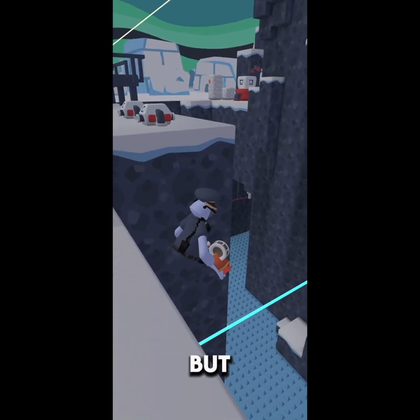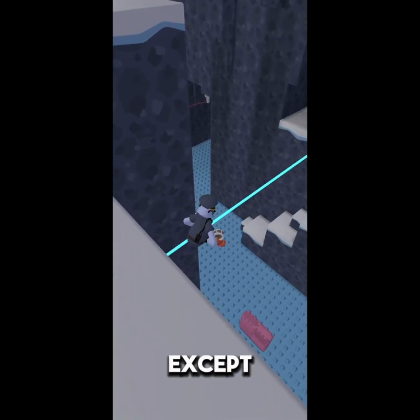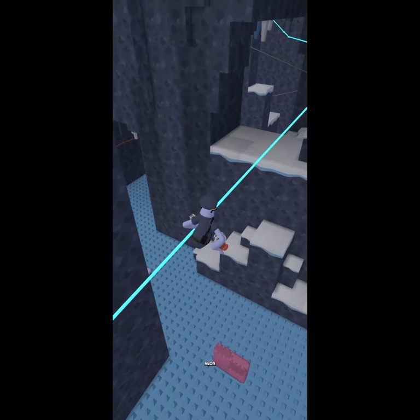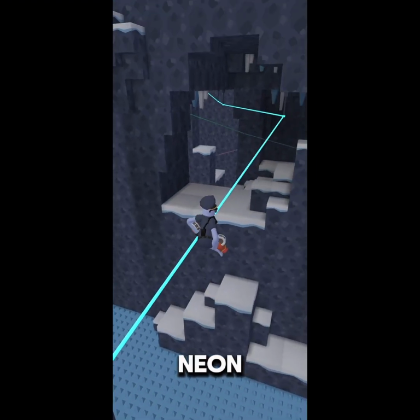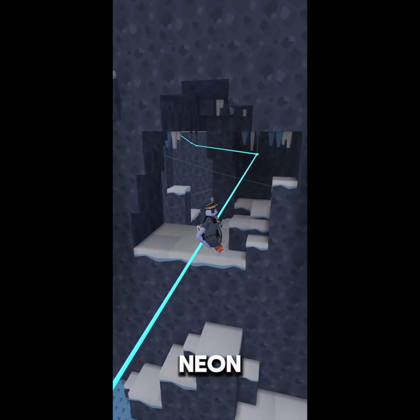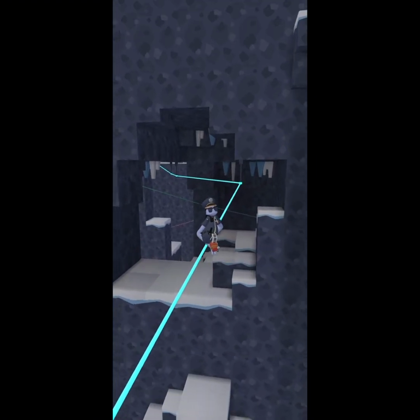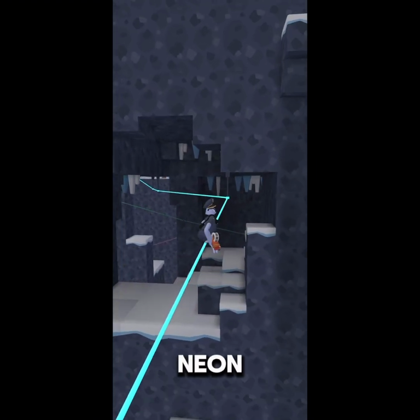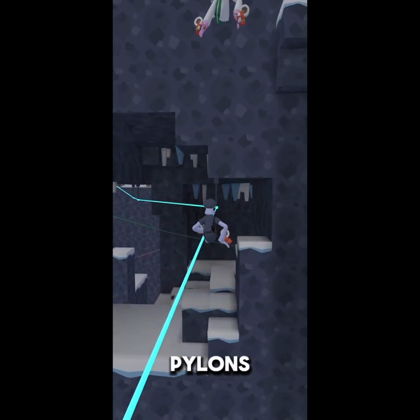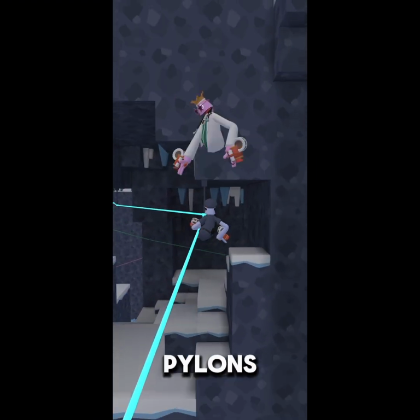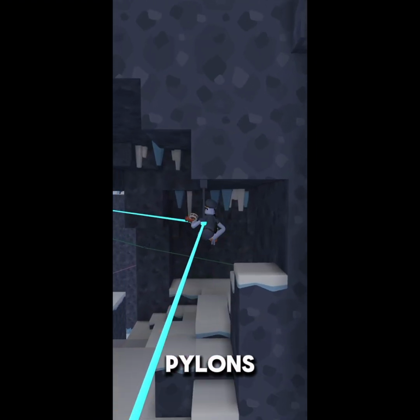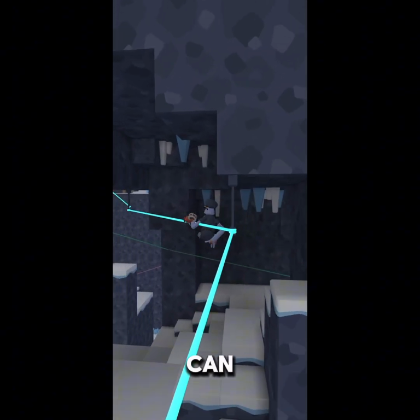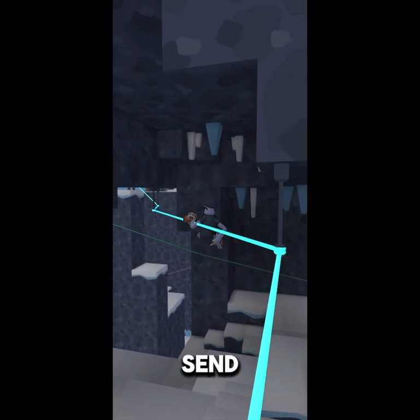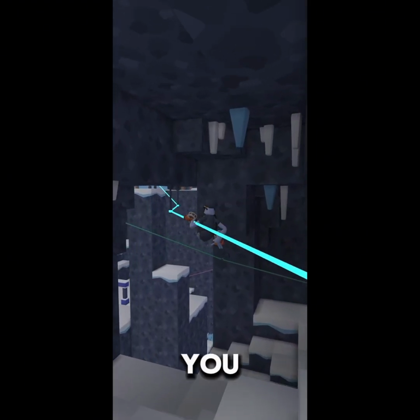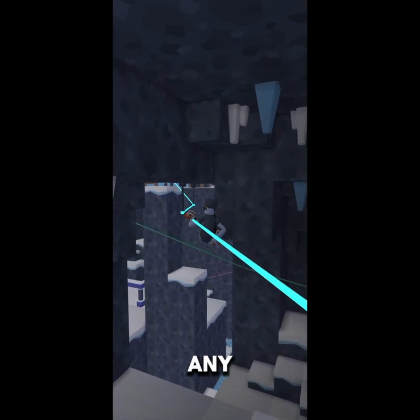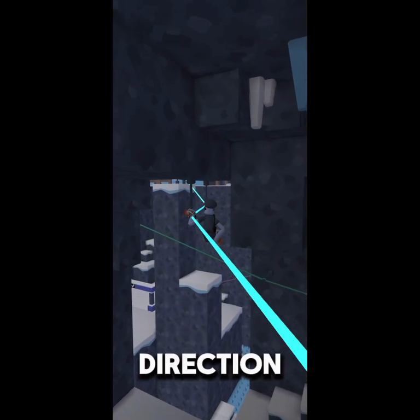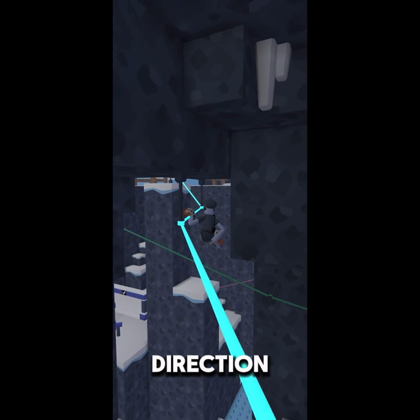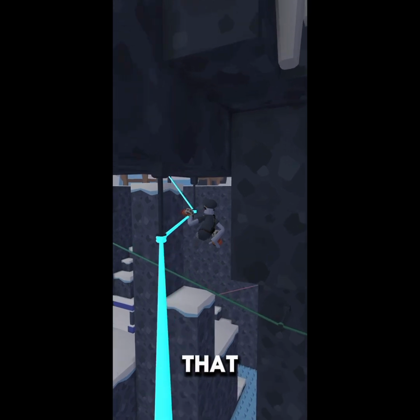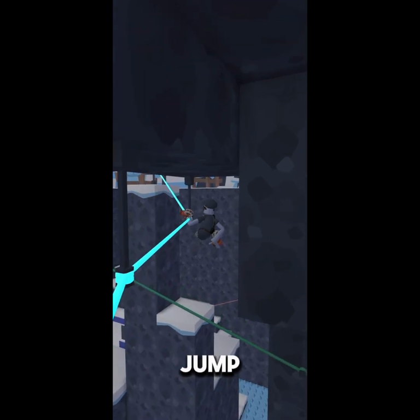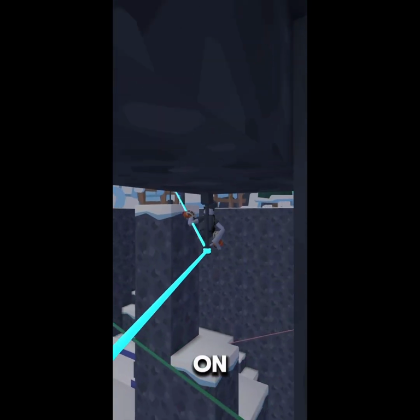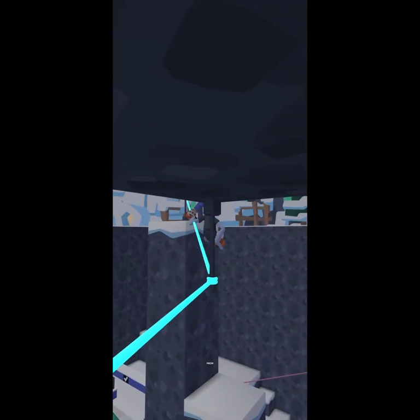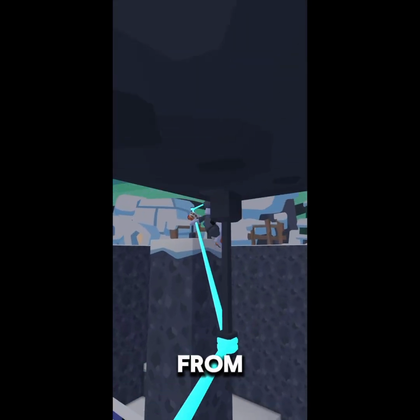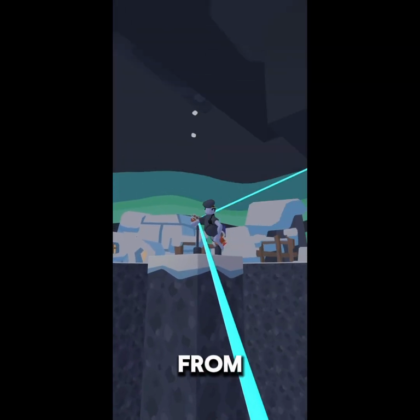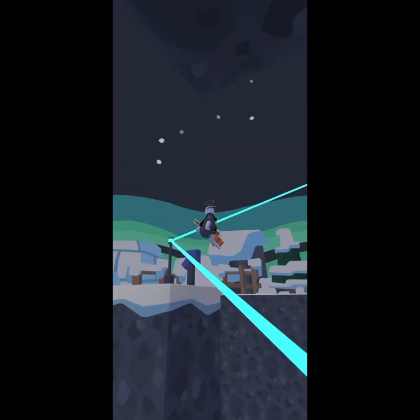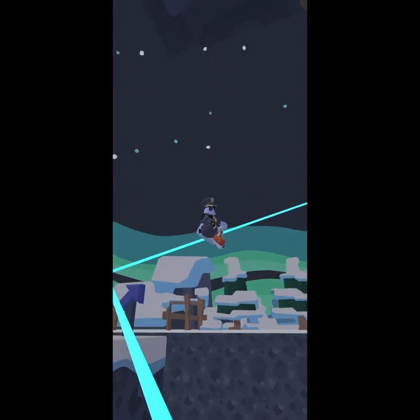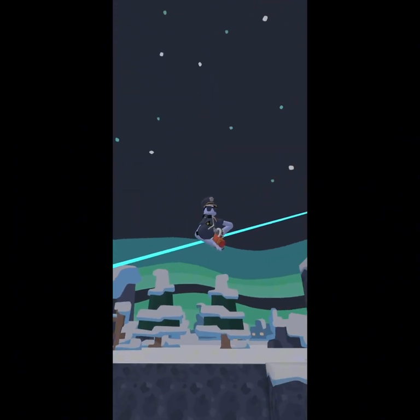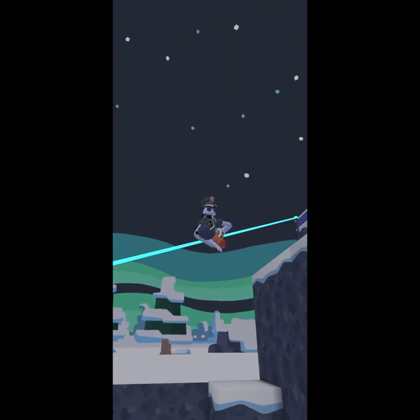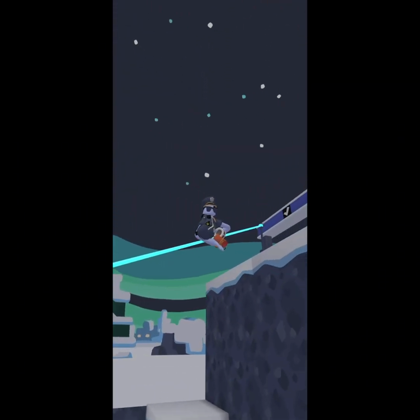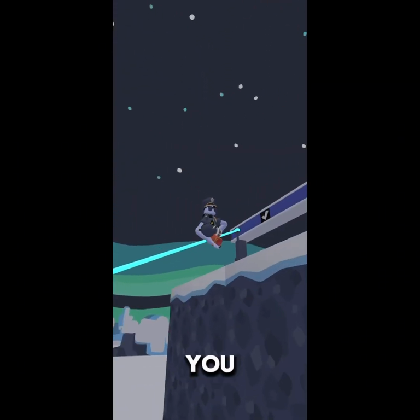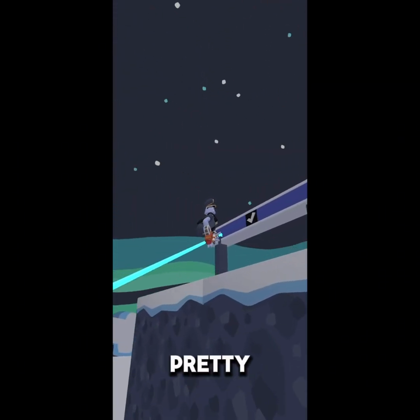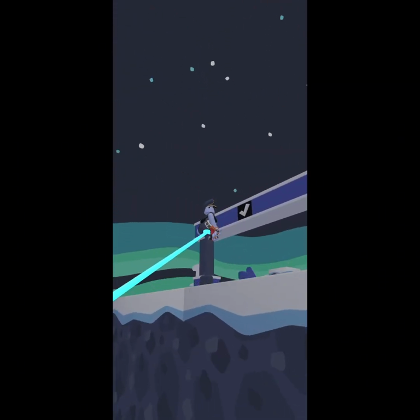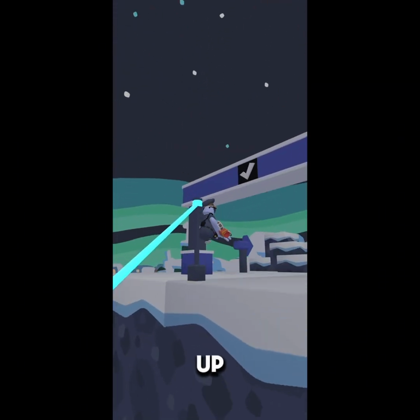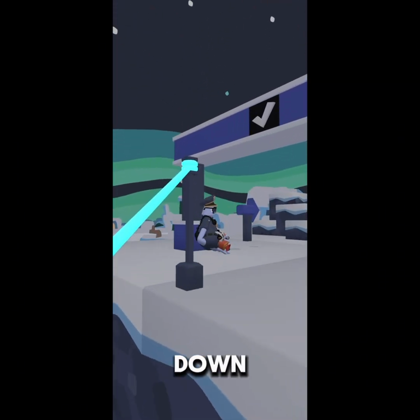This is another zipline pylon, but except it's neon. Neon pylons can send you in any direction that you jump on them from. You can pretty much go up or down.